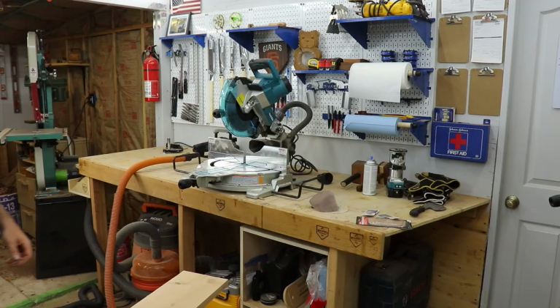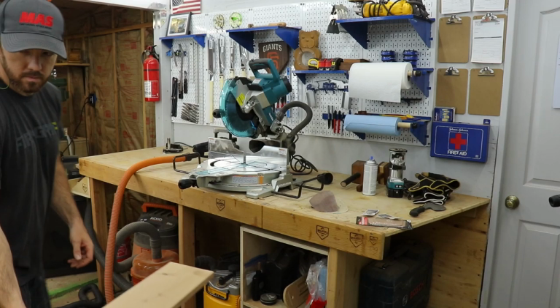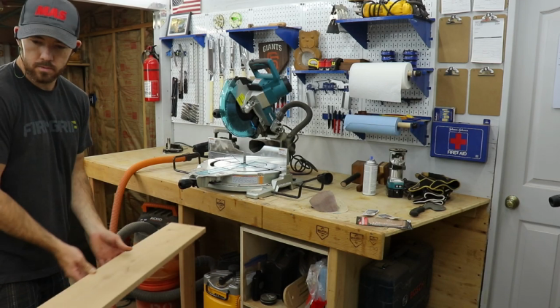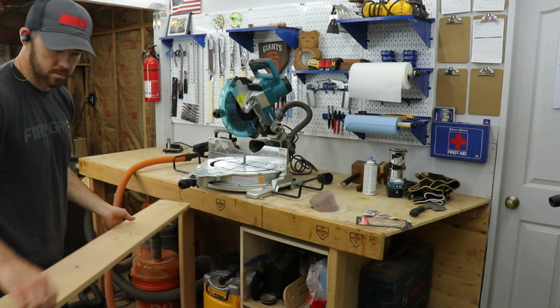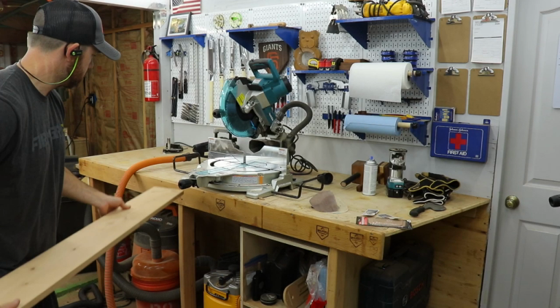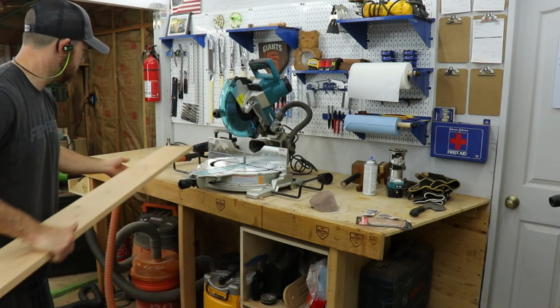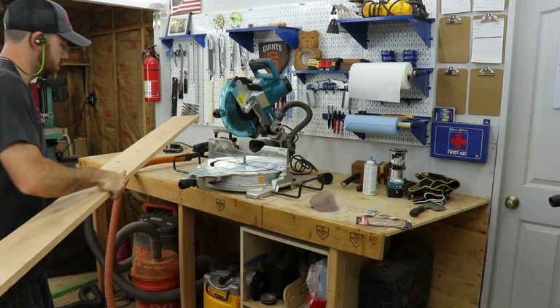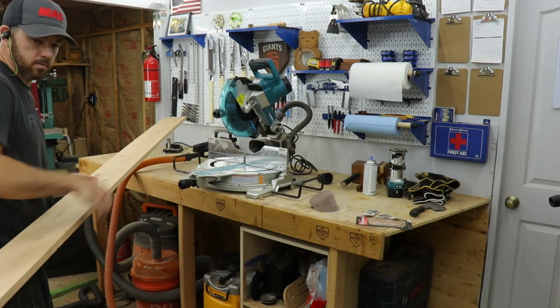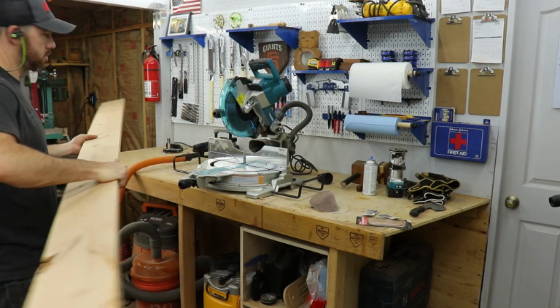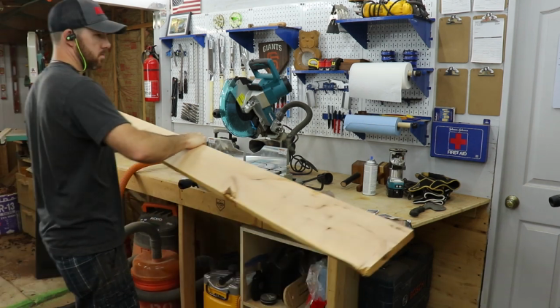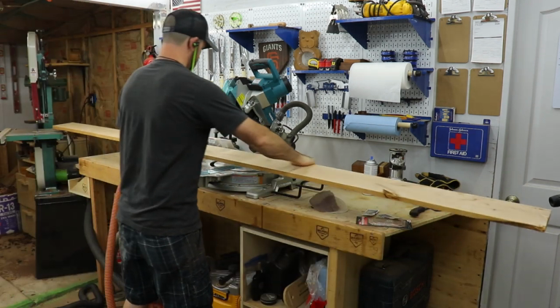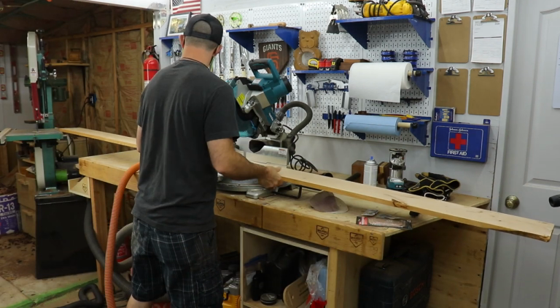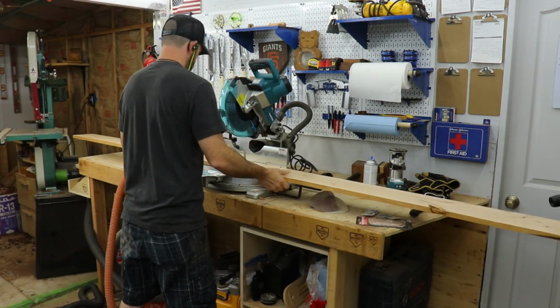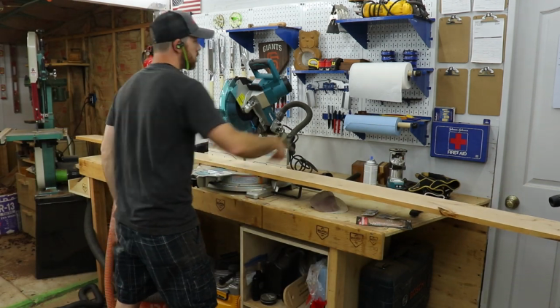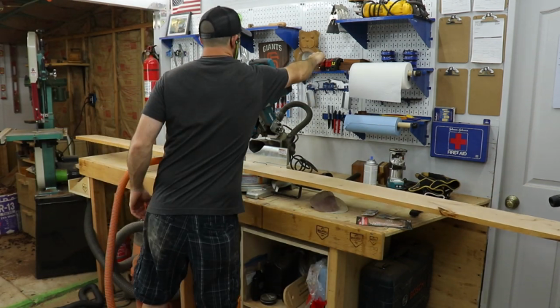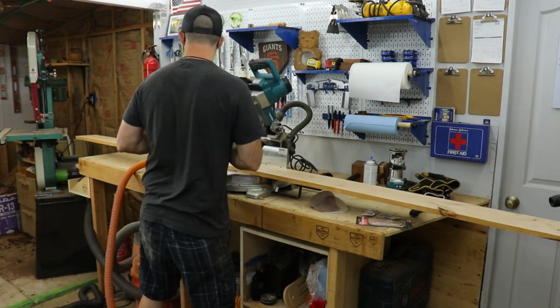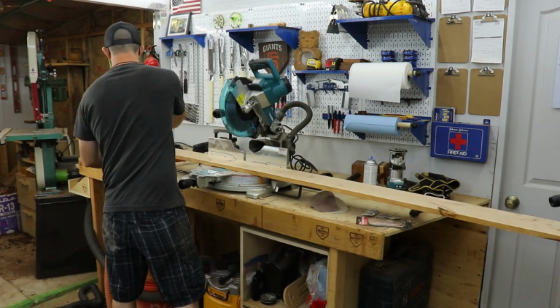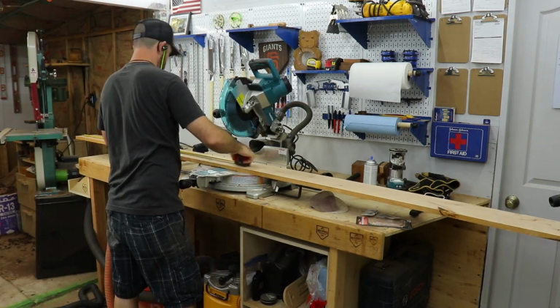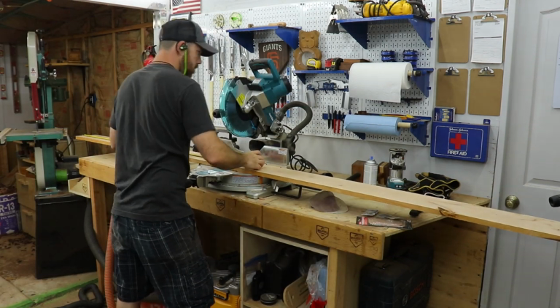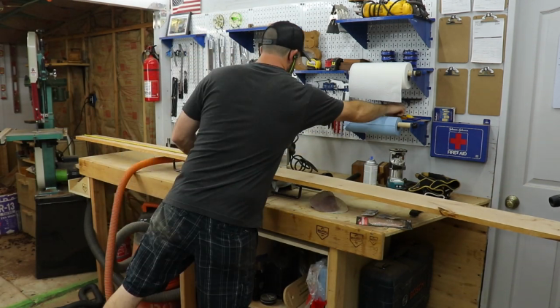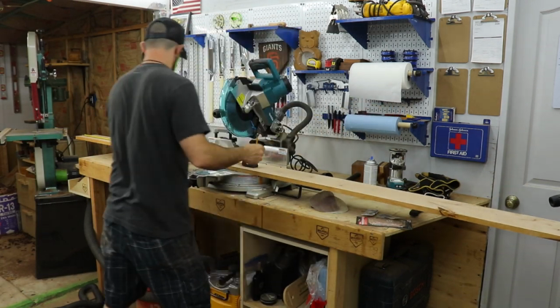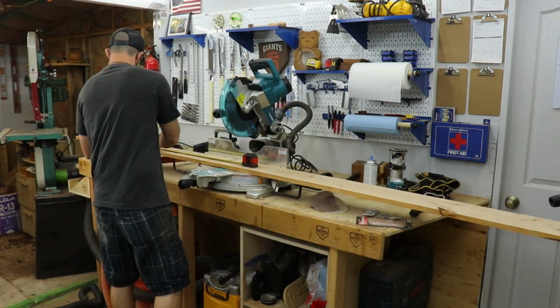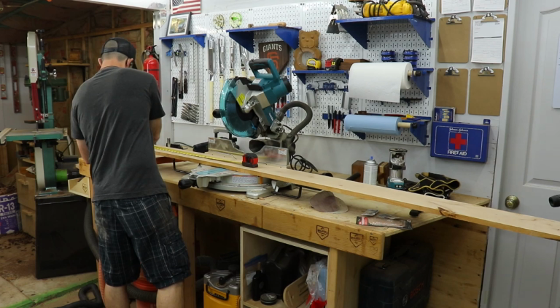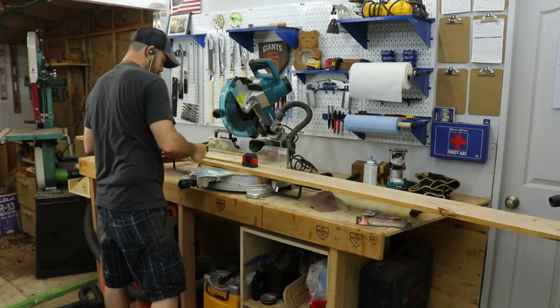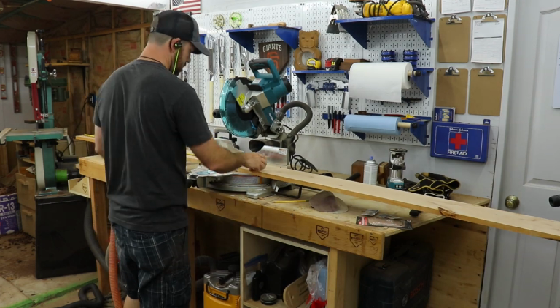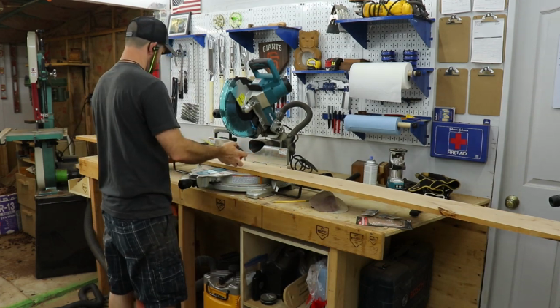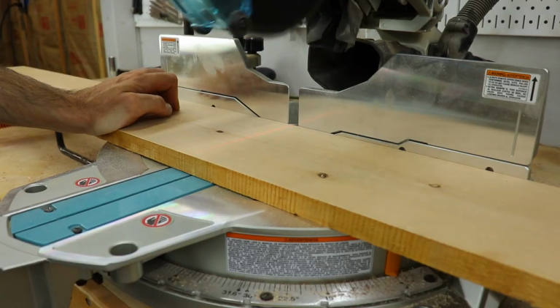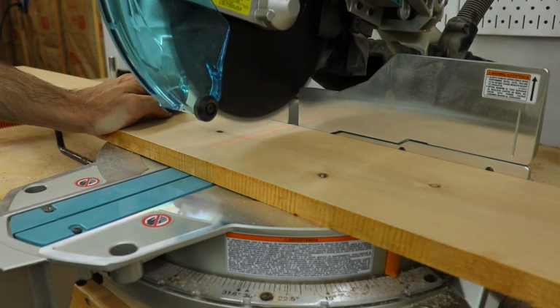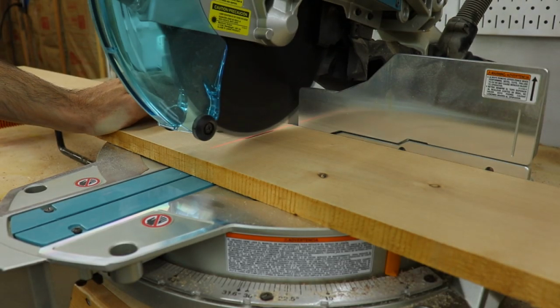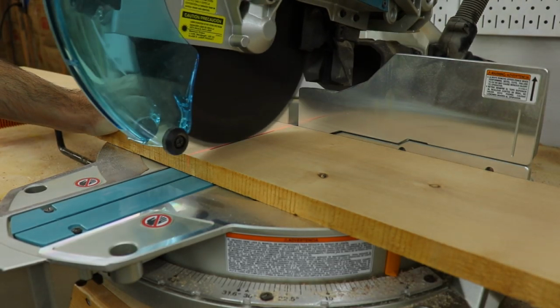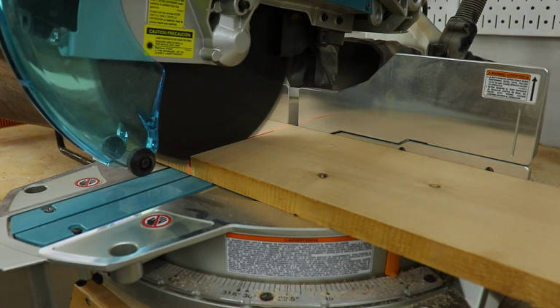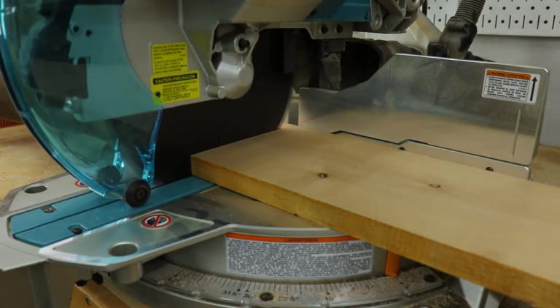I was recently asked to make what I'm going to call a wine caddy. I suppose you could call it a serving tray as well — basically it just transports wine and snacks from kitchen to table. I started out with four-quarter knotty alder for this, but you guys can use pretty much whatever you want.